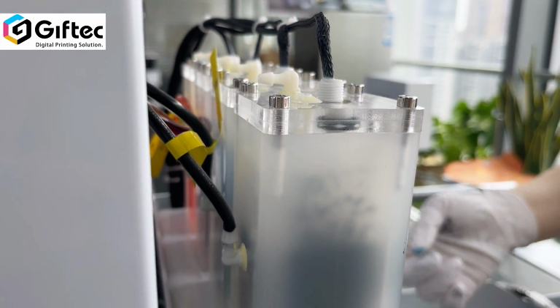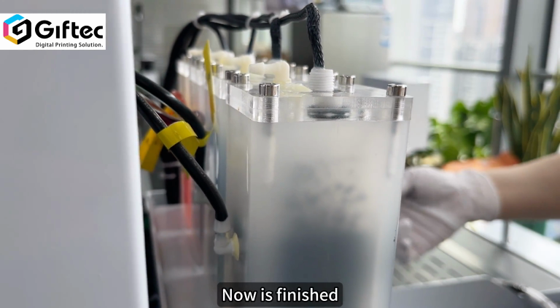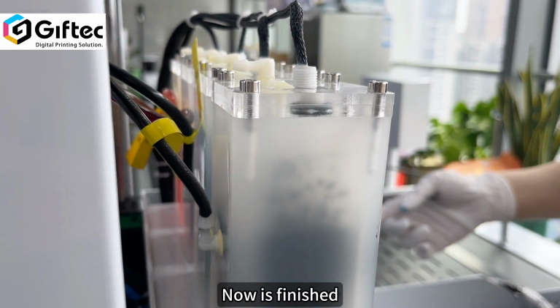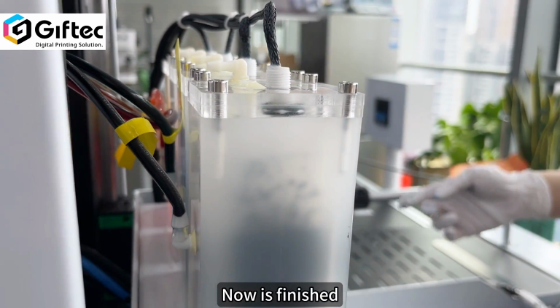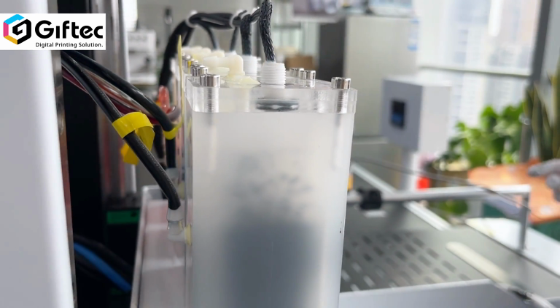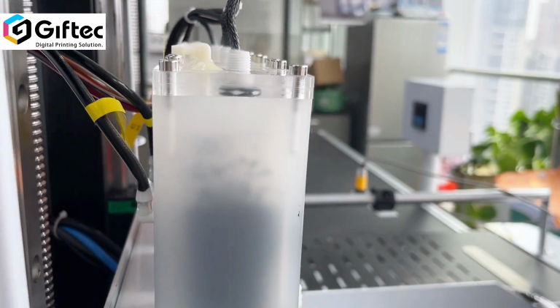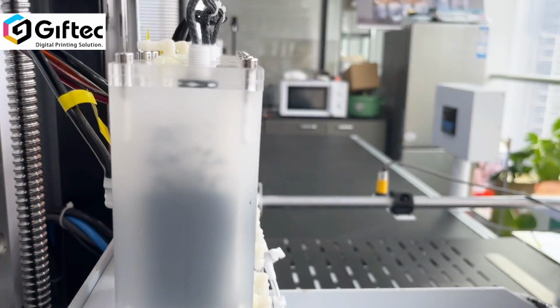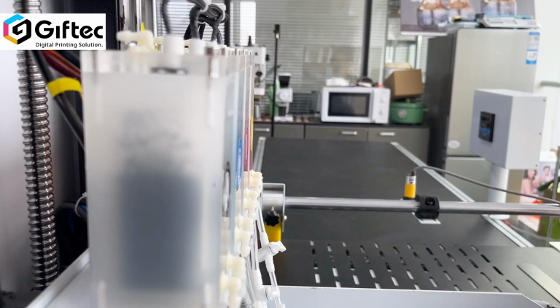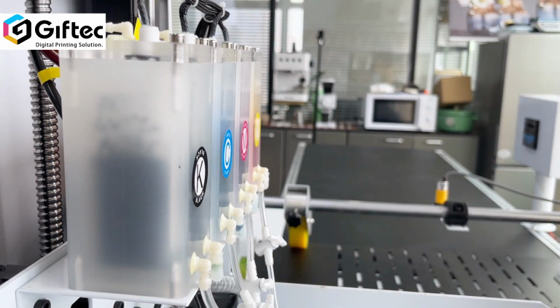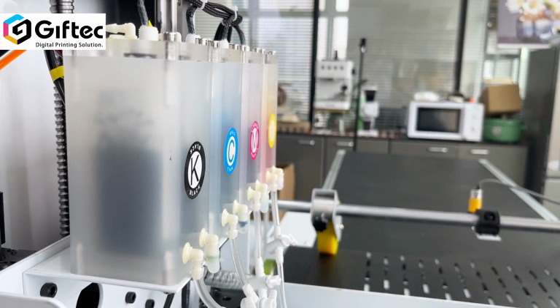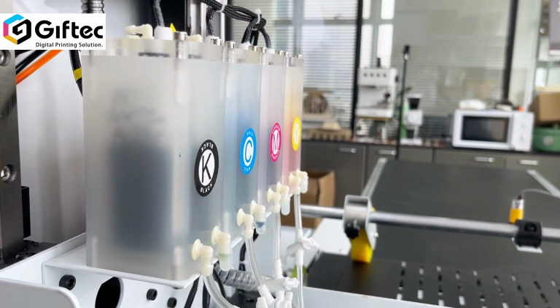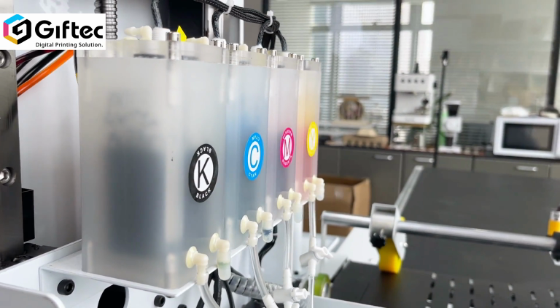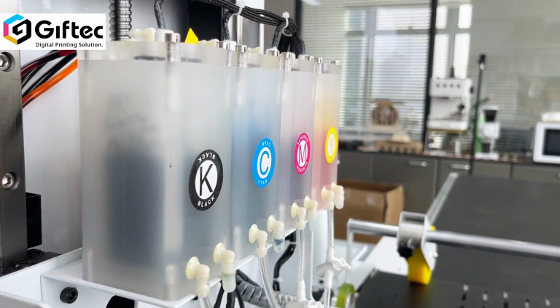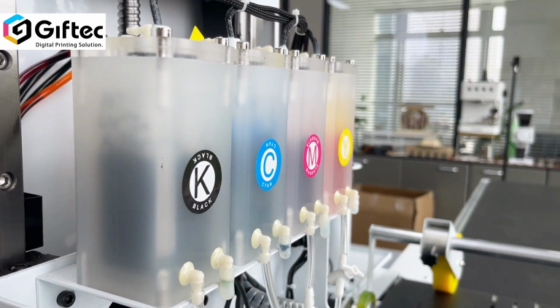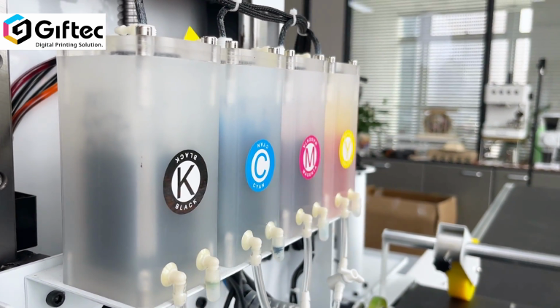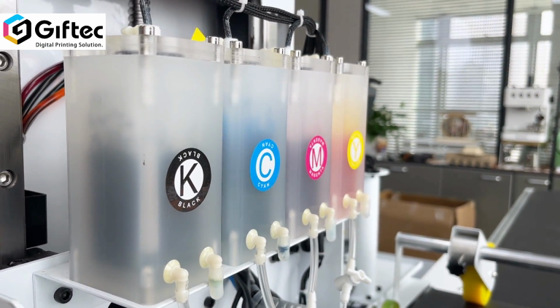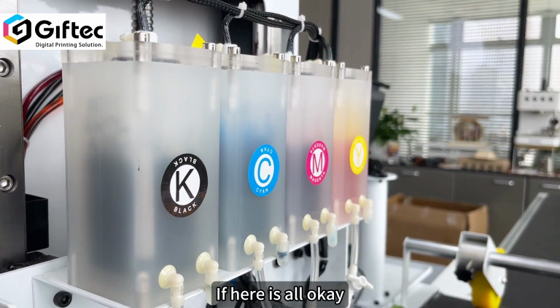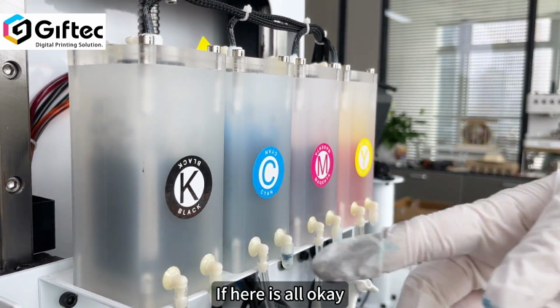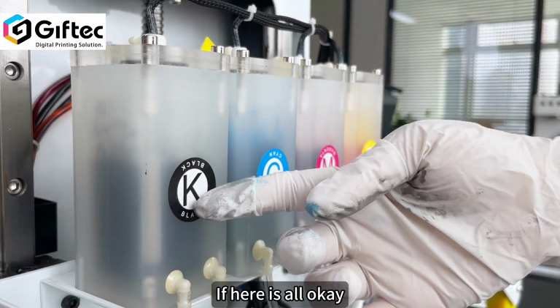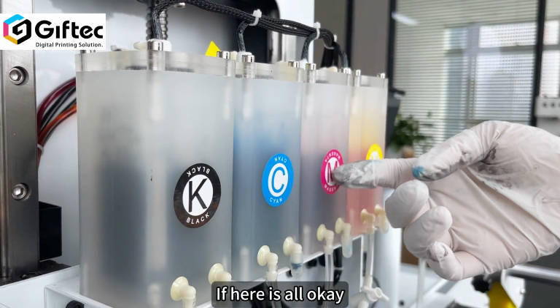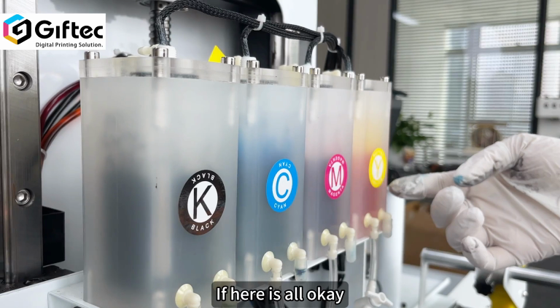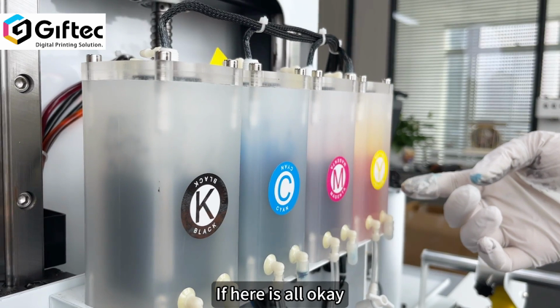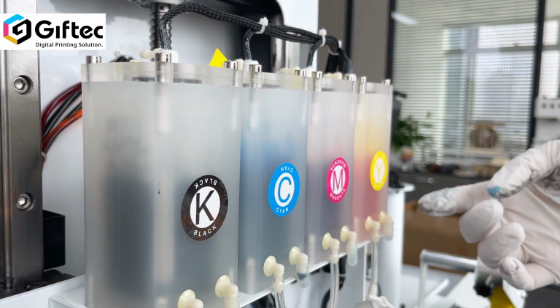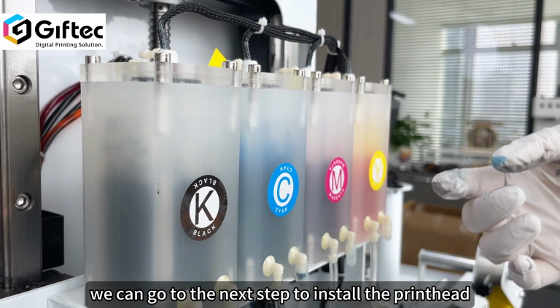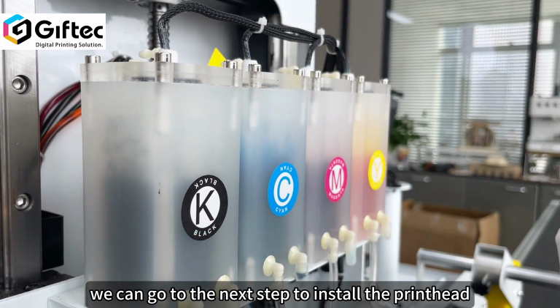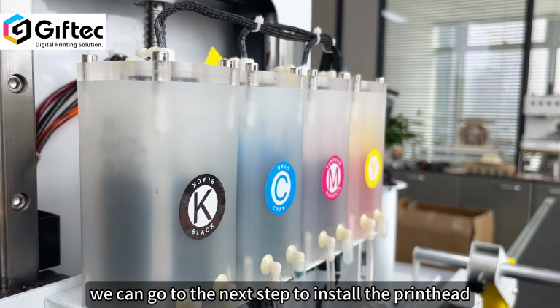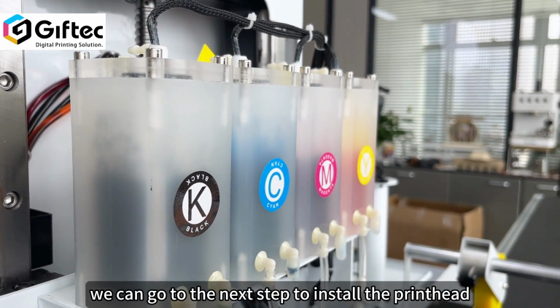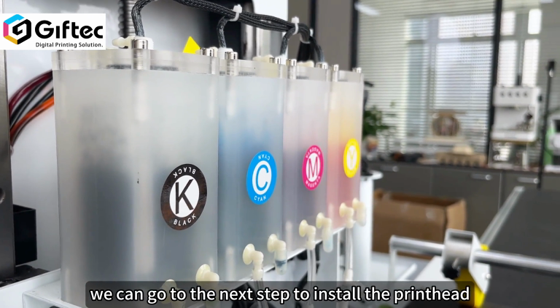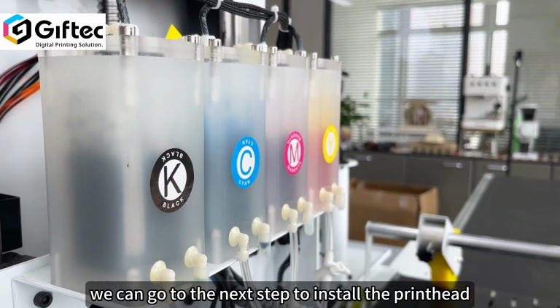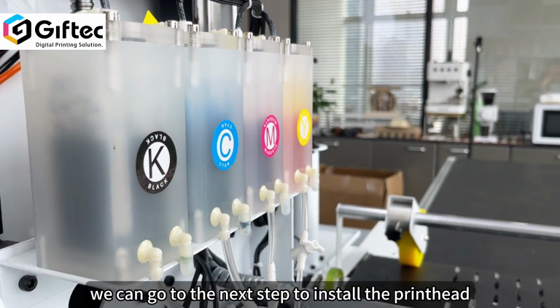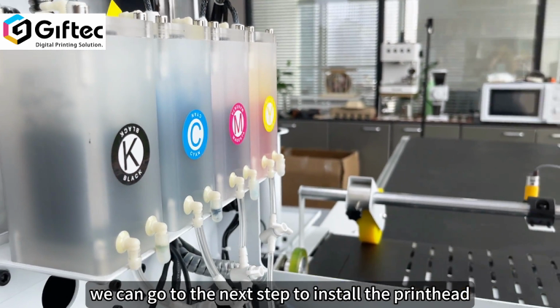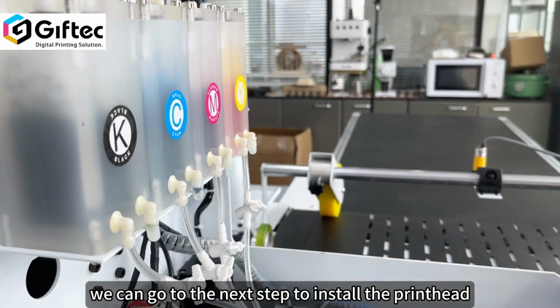Now it's finished. If everything here is all okay, we can go to the next step to install the print head.